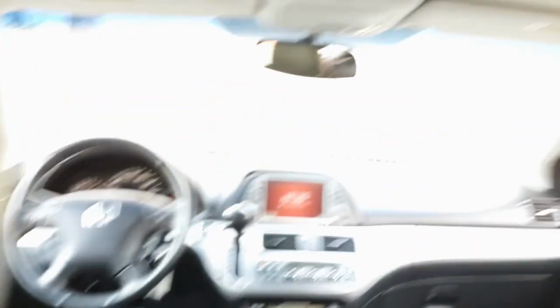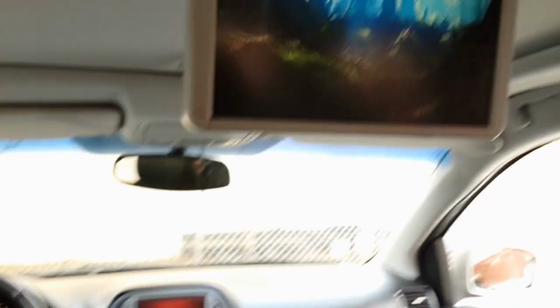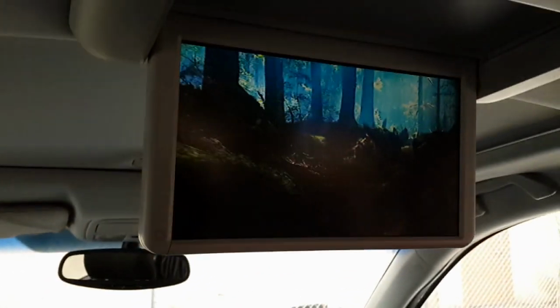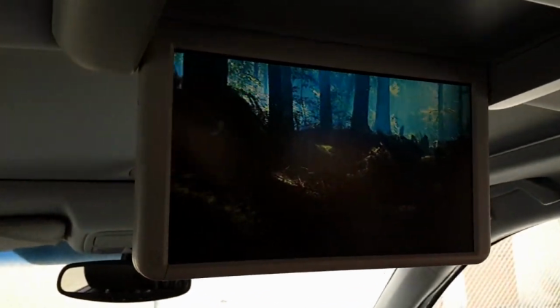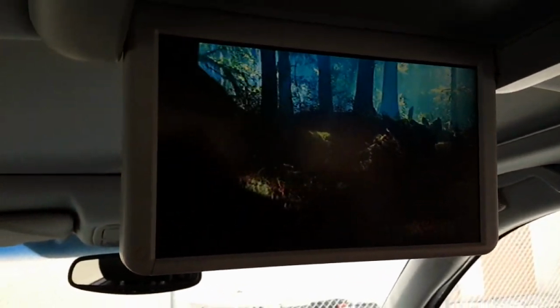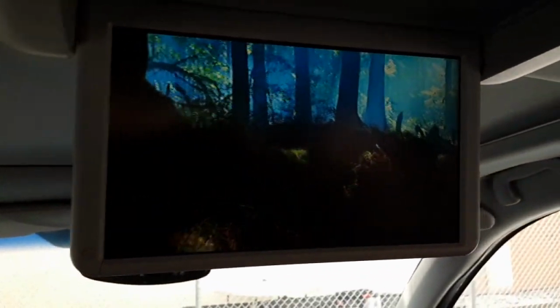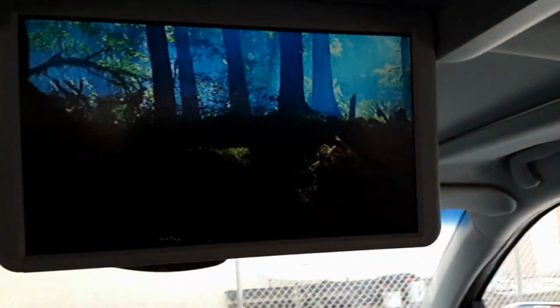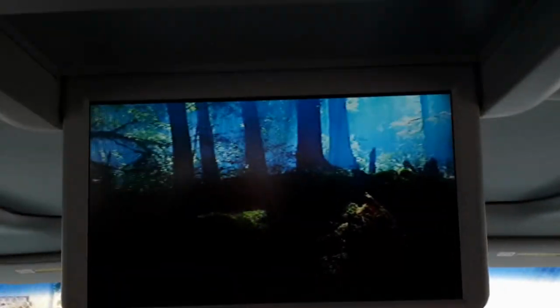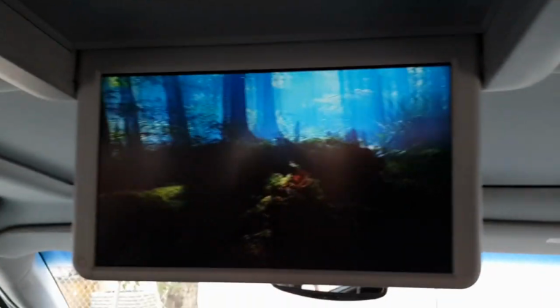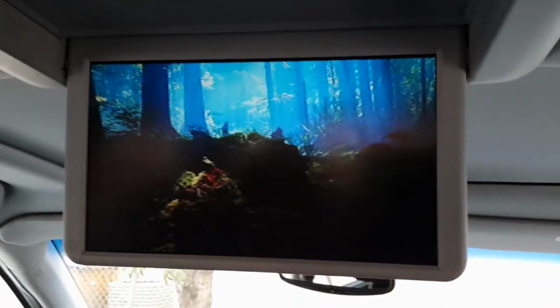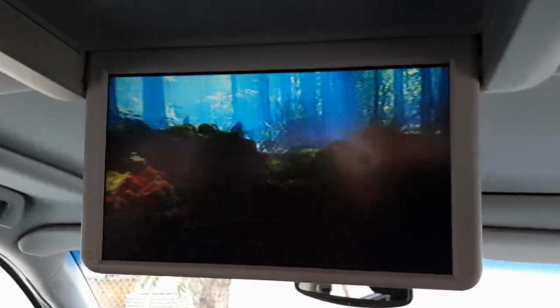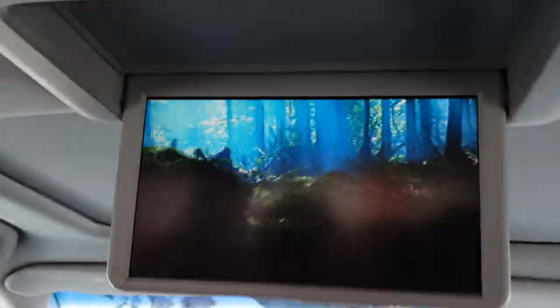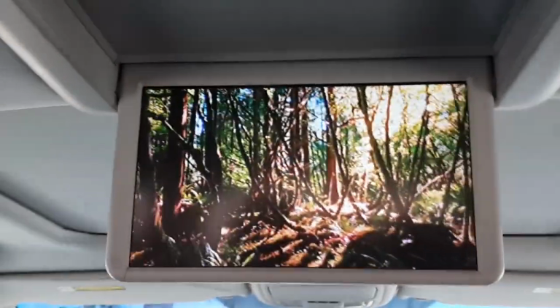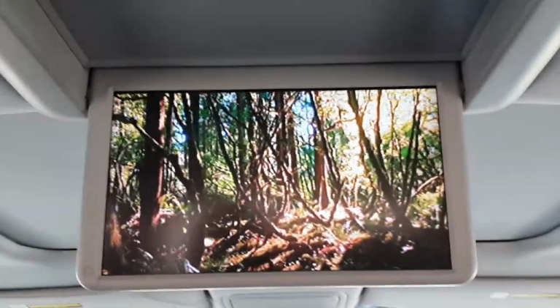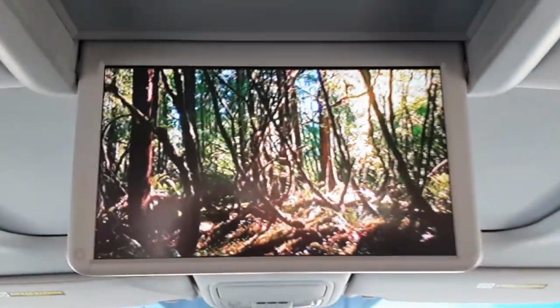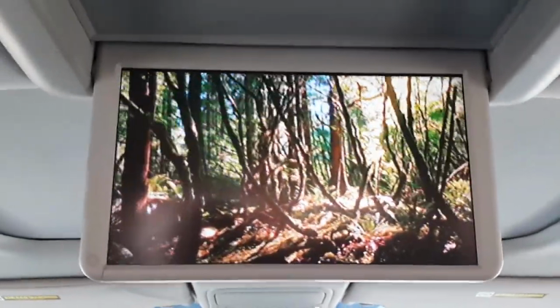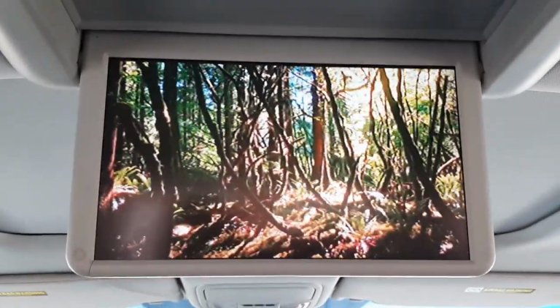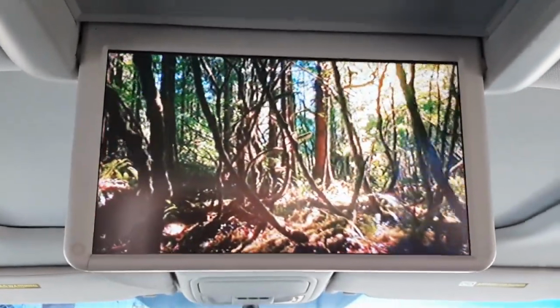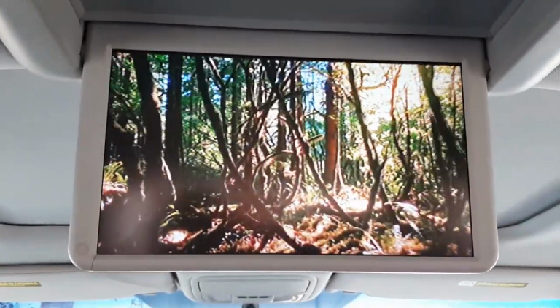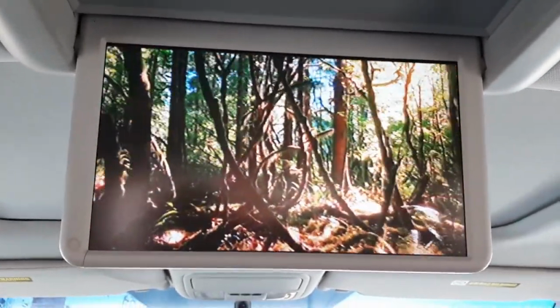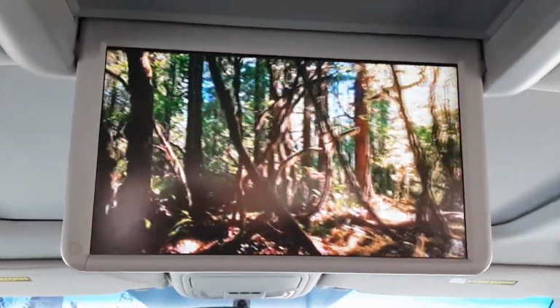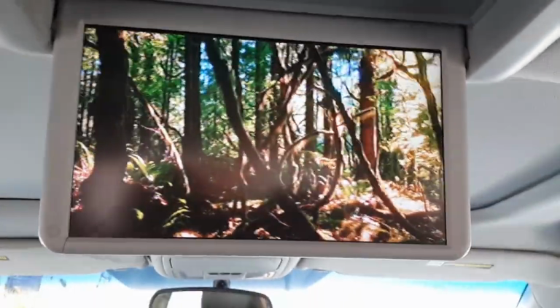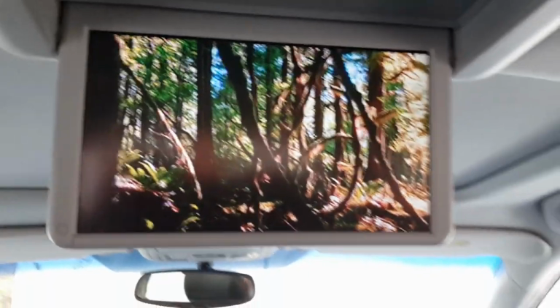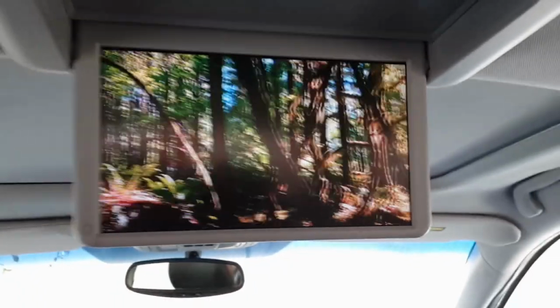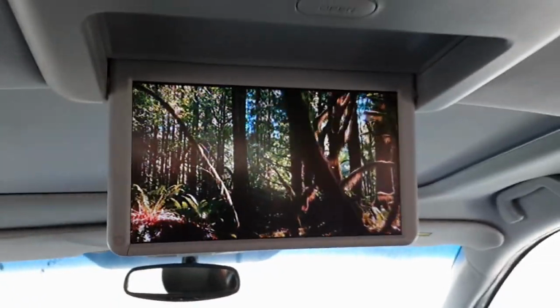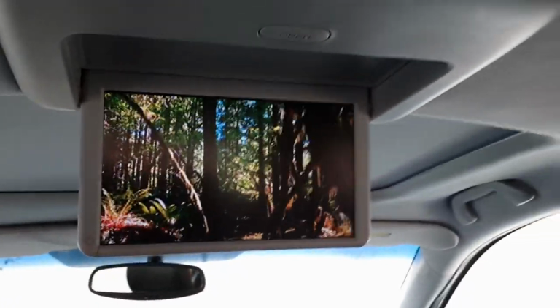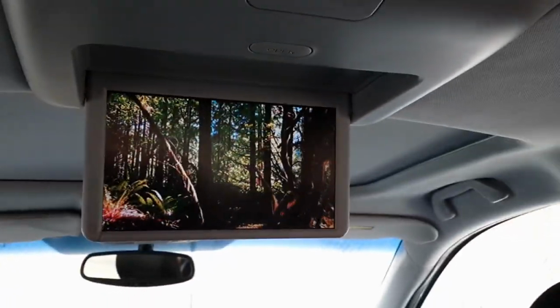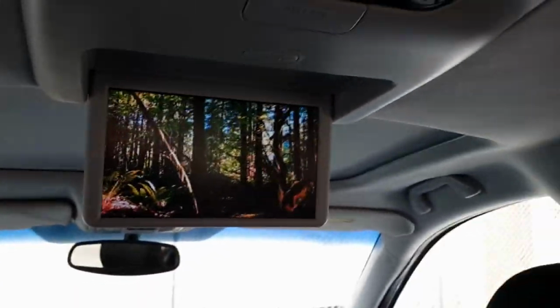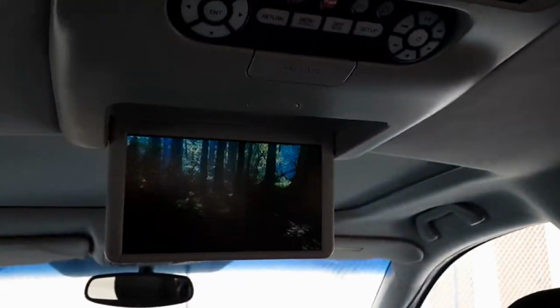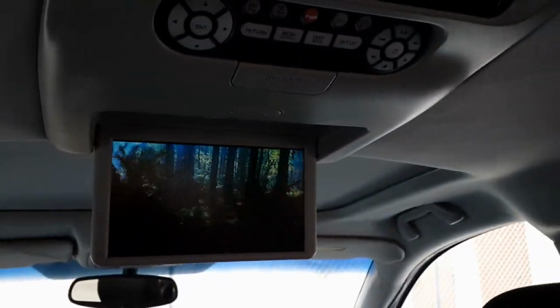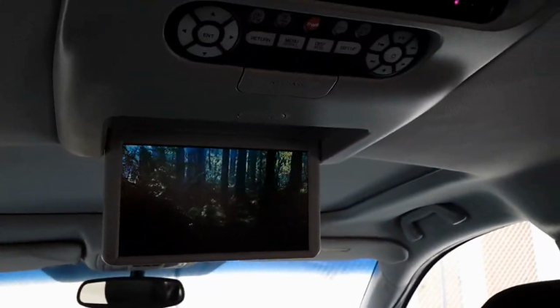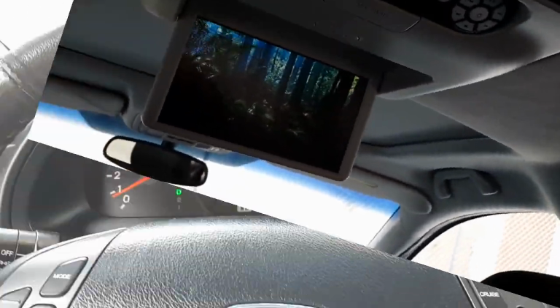Taking a look at the screen now — the screen looks good, really nice and clear. Very nice. Let's go ahead and take a look at a couple other features on the car.